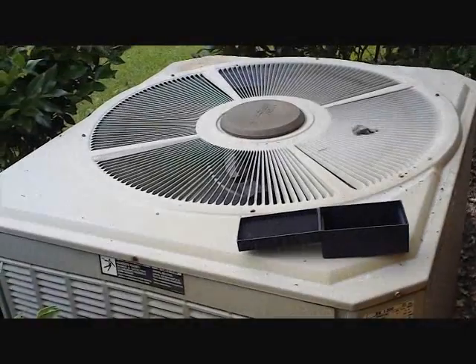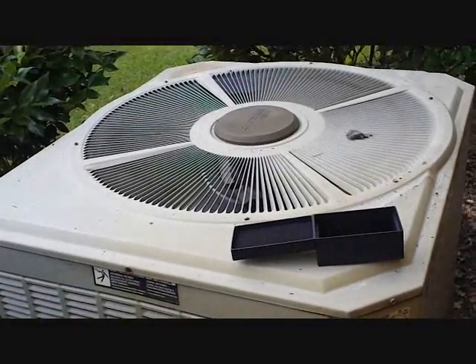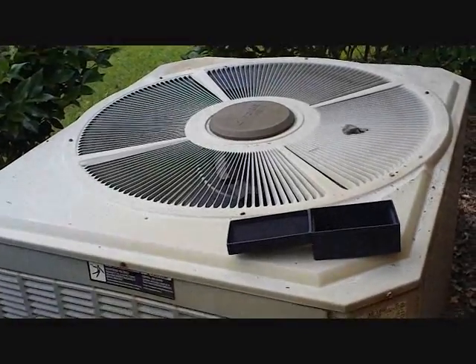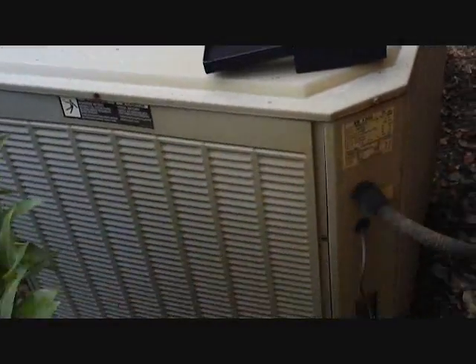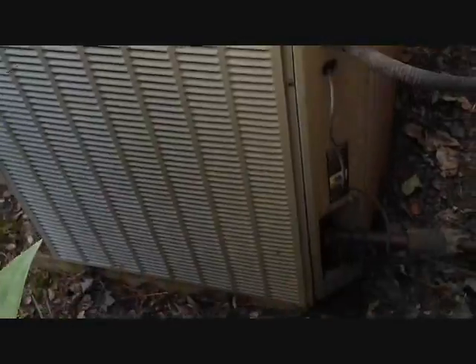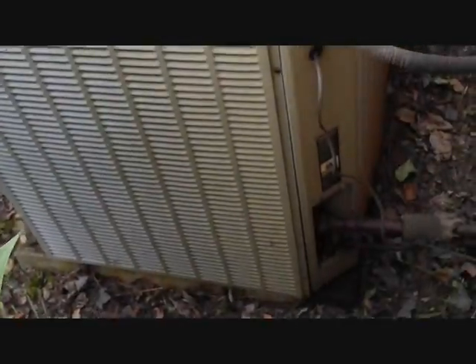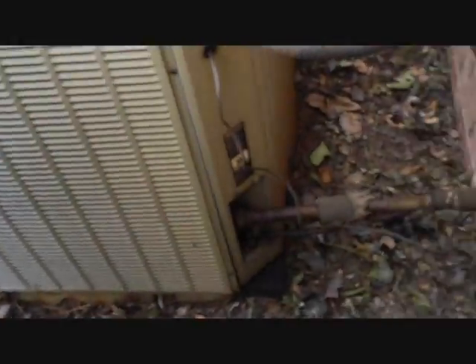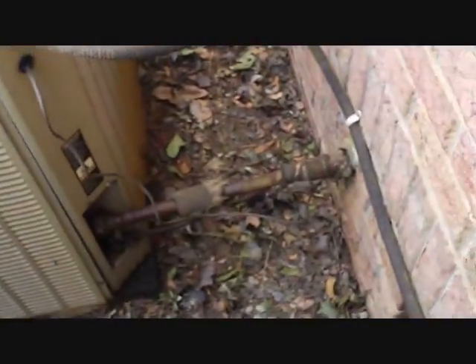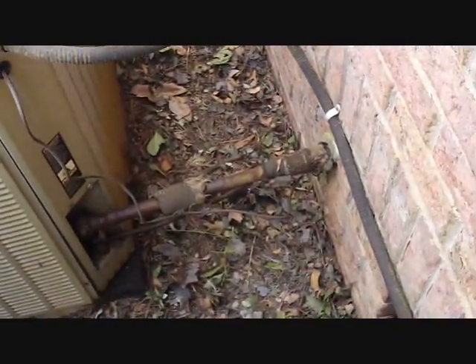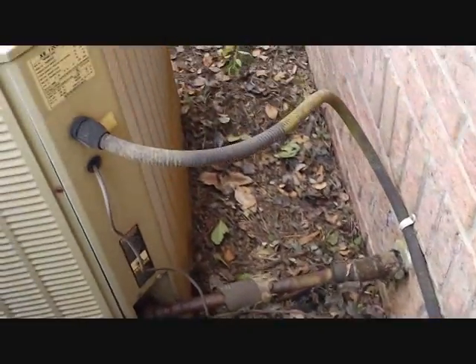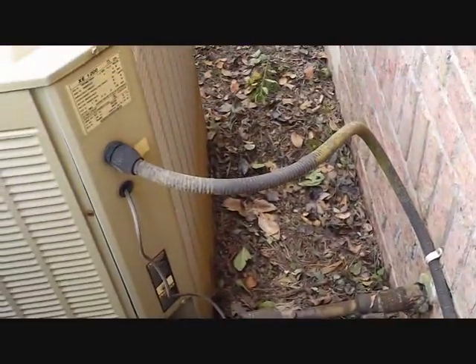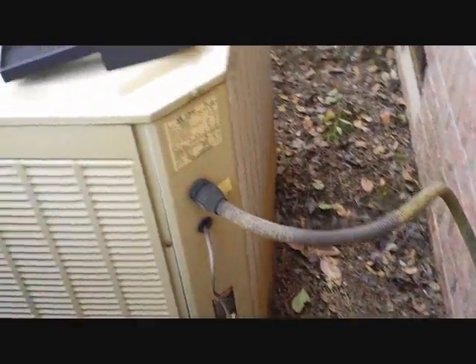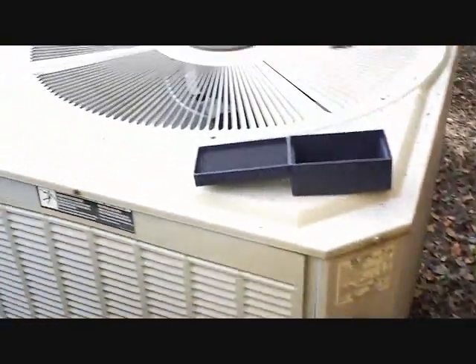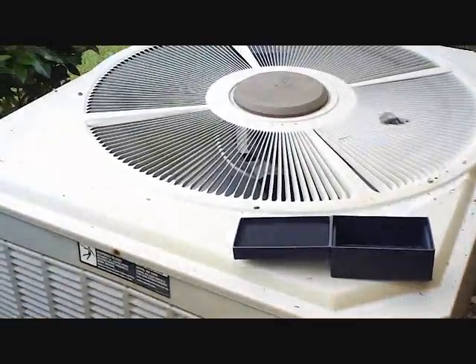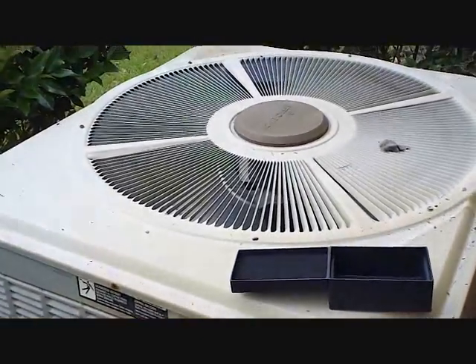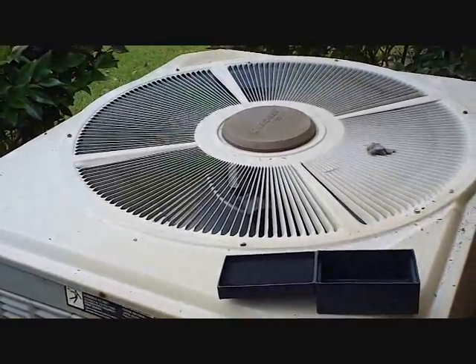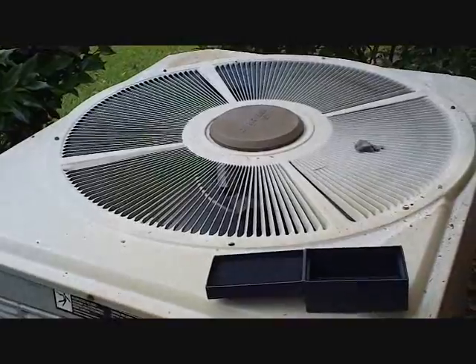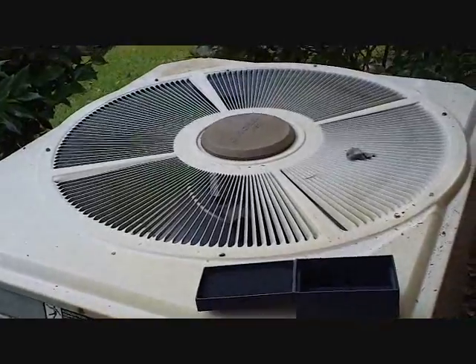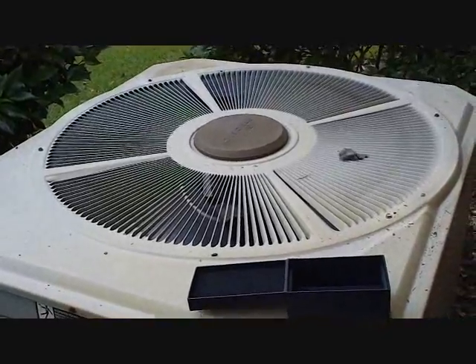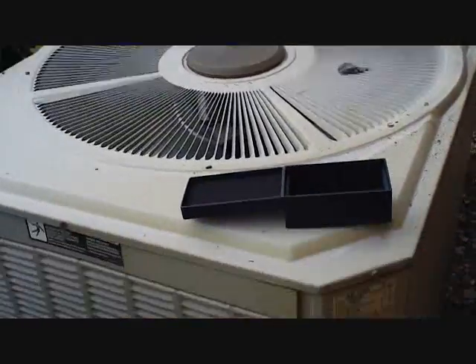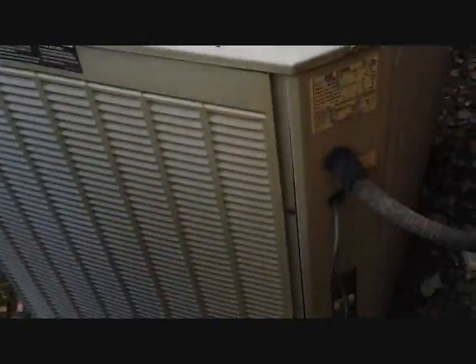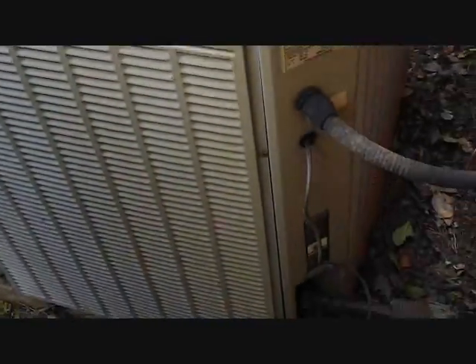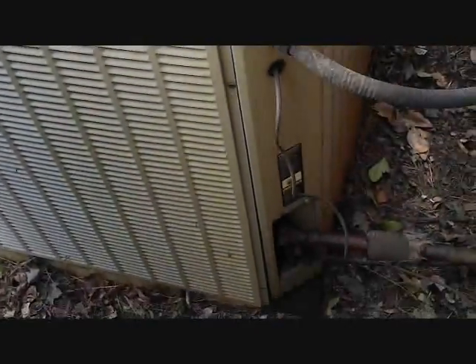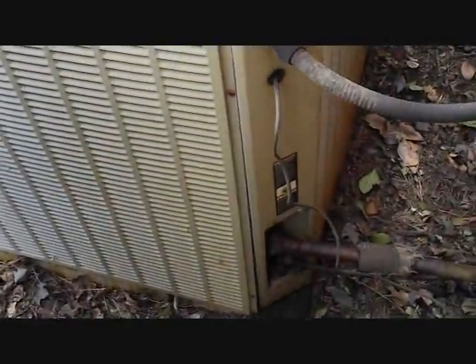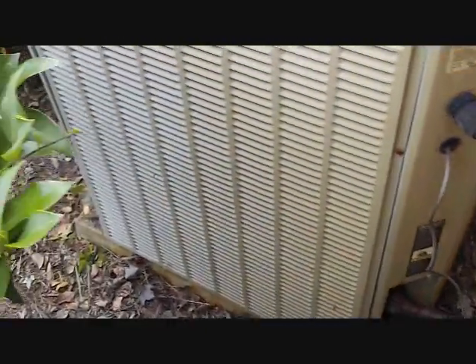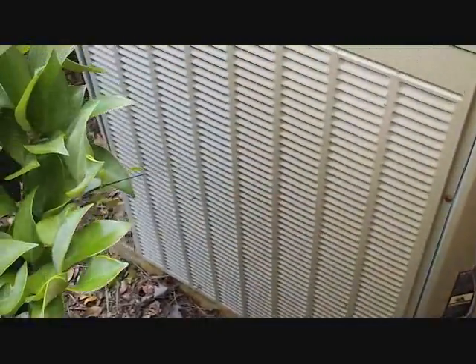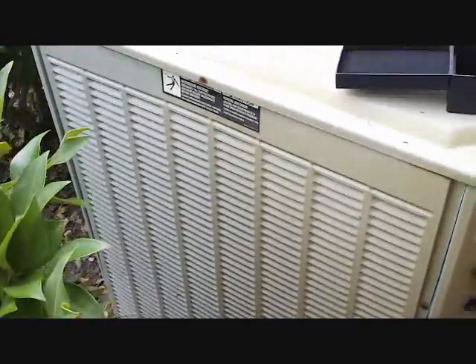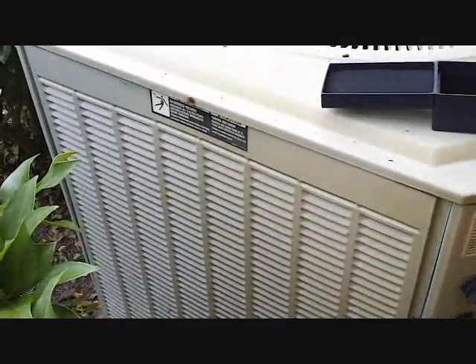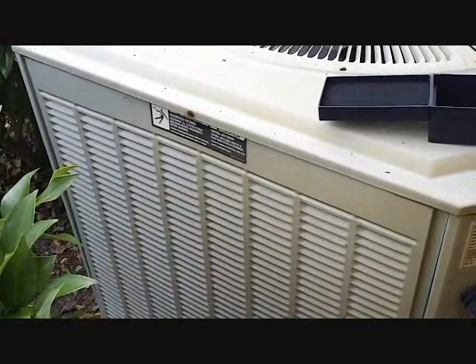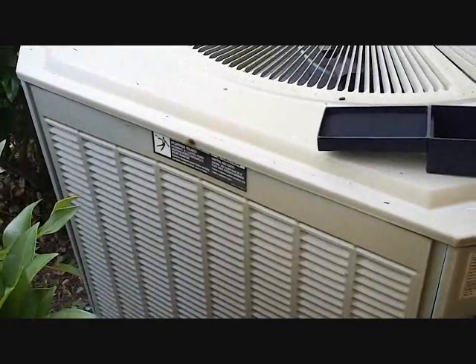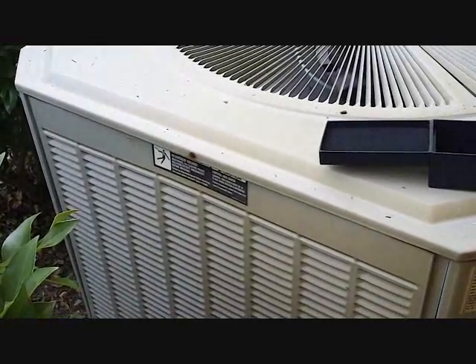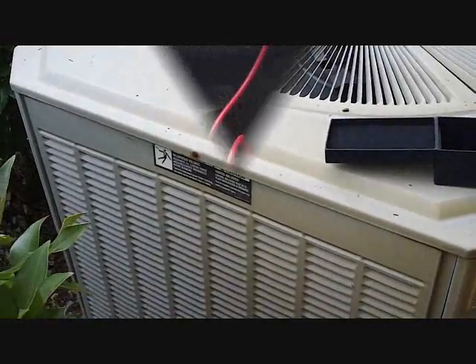That's our unit for today. We're checking it for a grounded compressor — it keeps tripping the breaker. Although the compressor is only two years old, we're going to see what's going on, if it in fact is the compressor or something else causing it to trip off. Alright, let's get started.